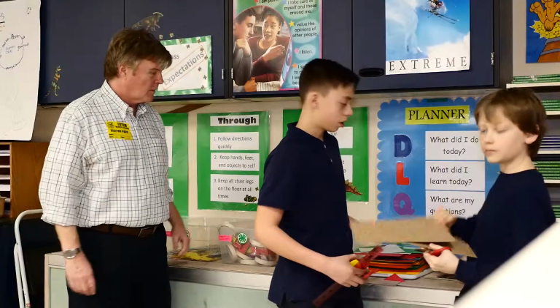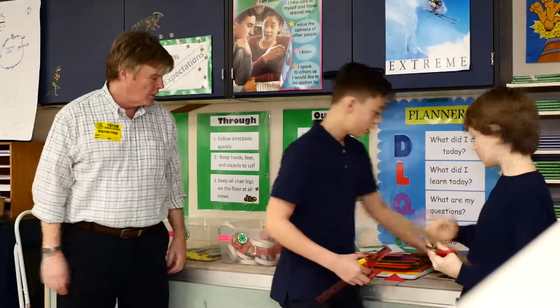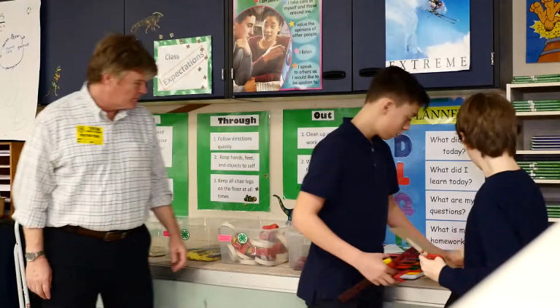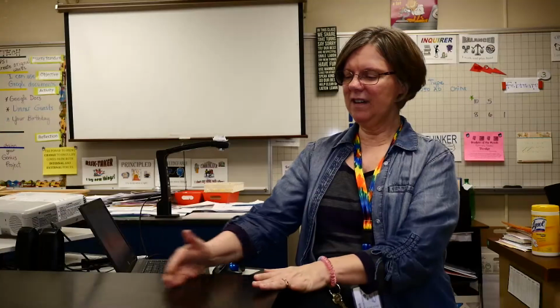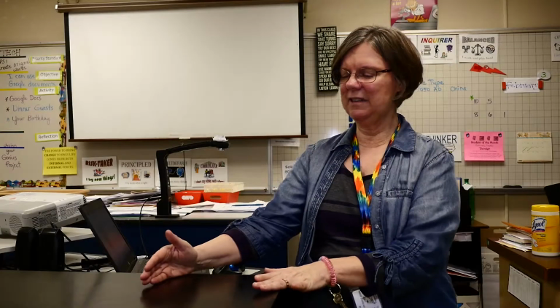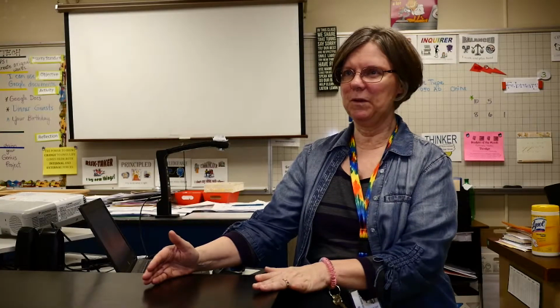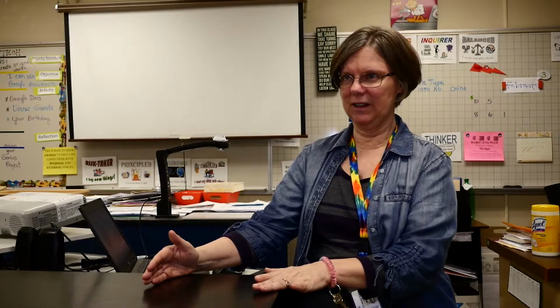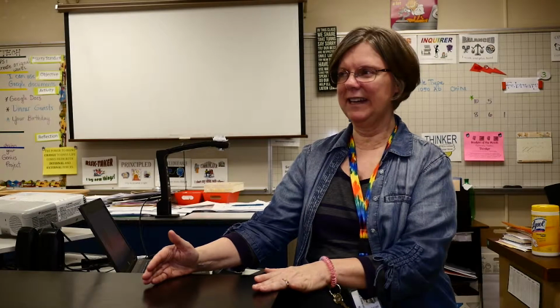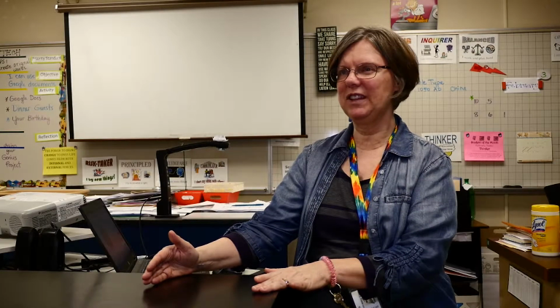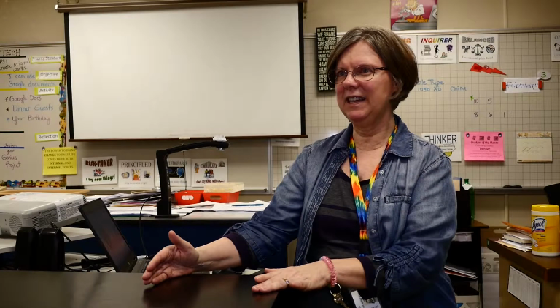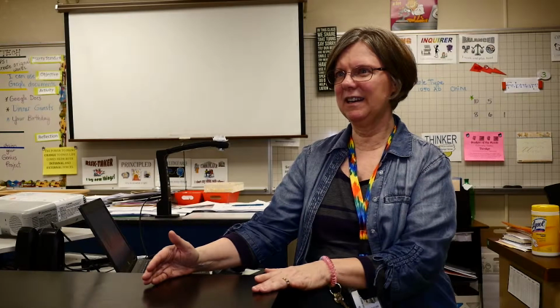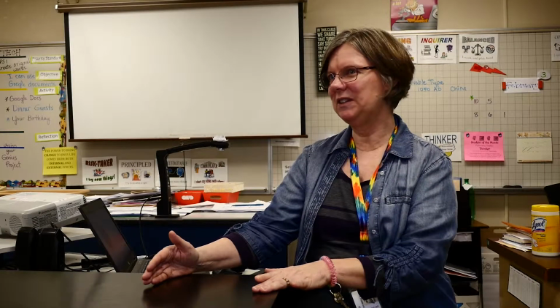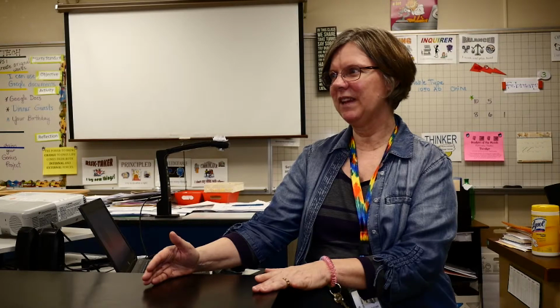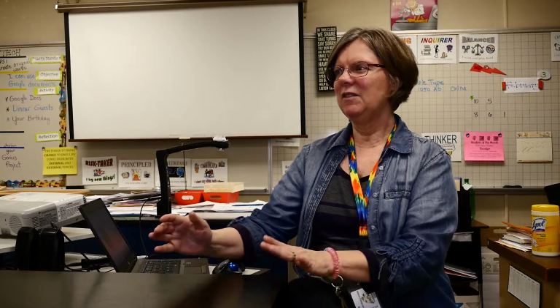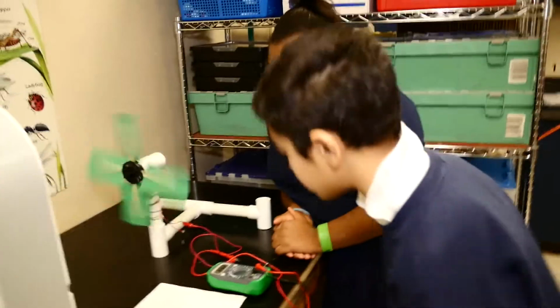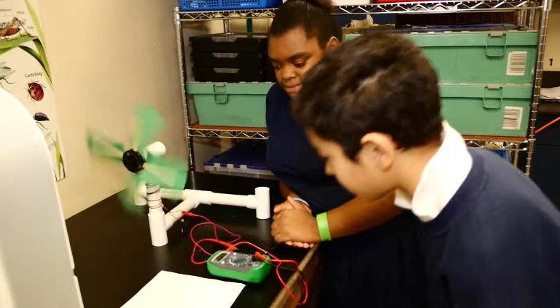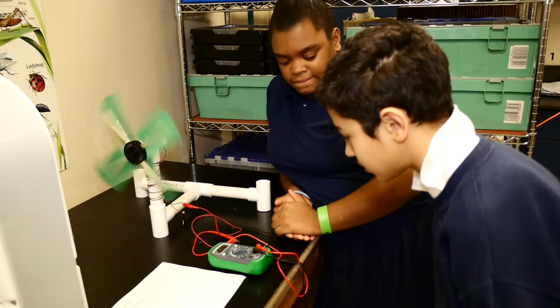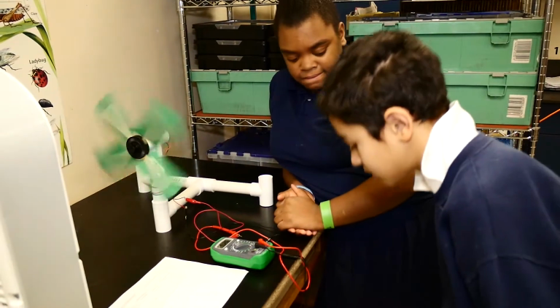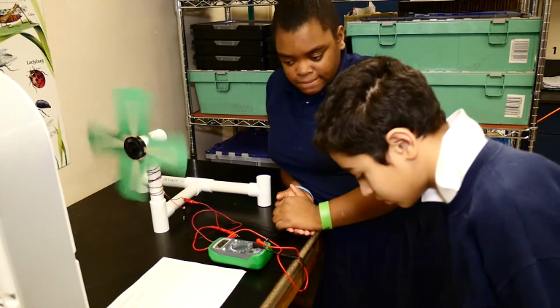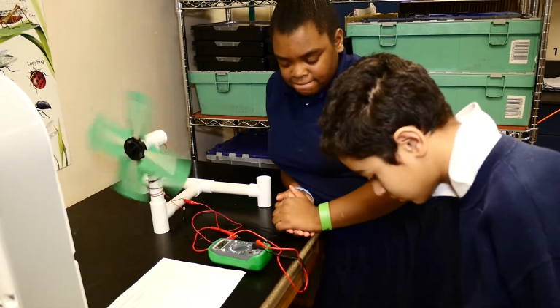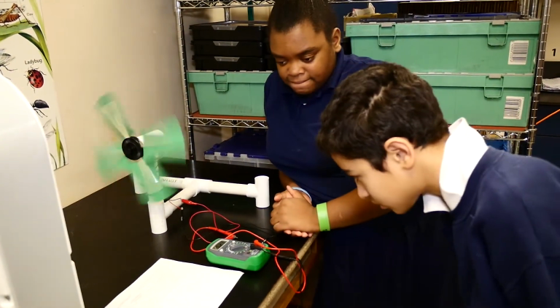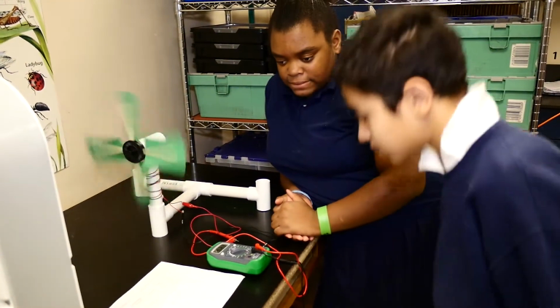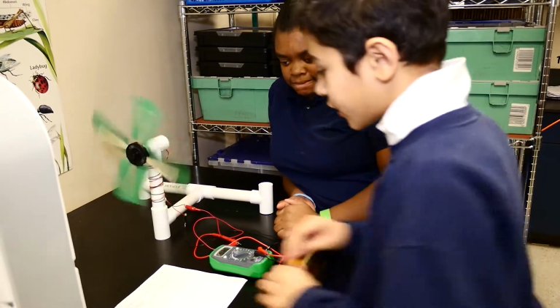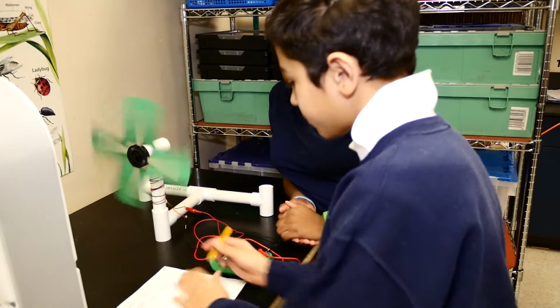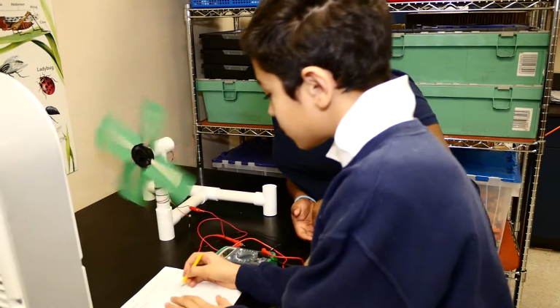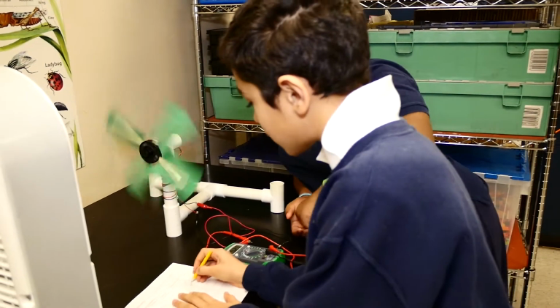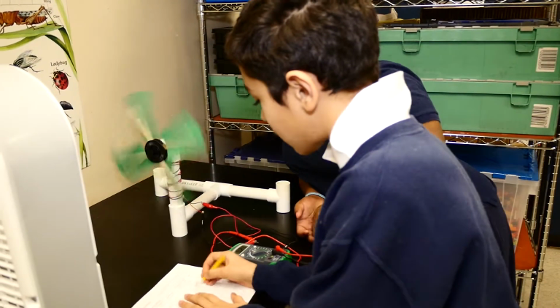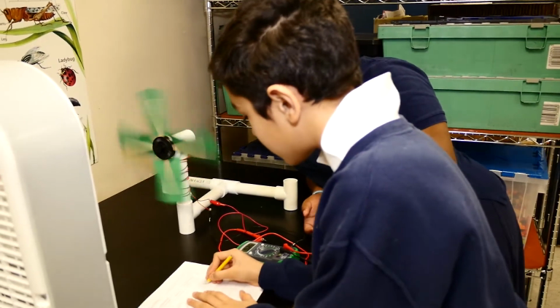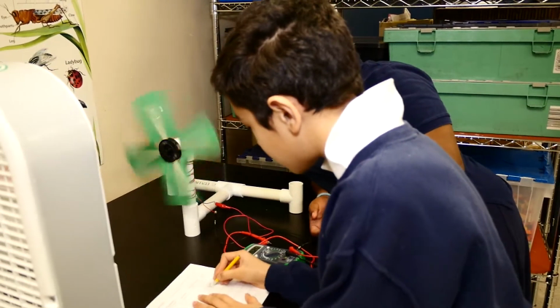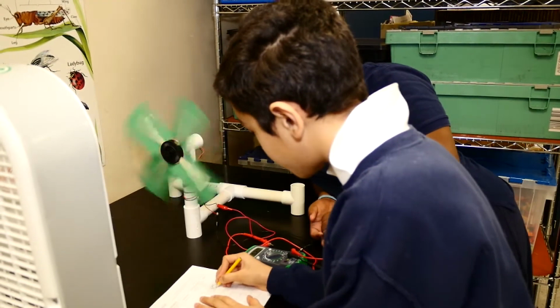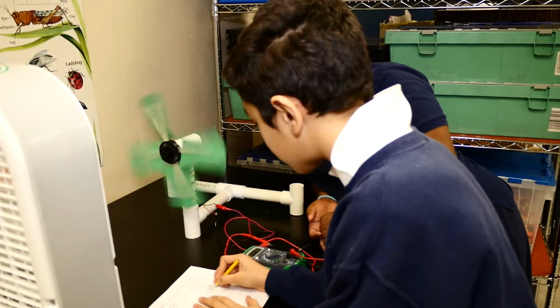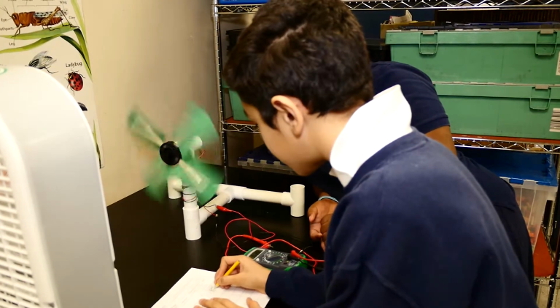The kids kept a log of their attempts at making a windmill. They got to test the windmills with big fans, and we had a regulator so they could measure how much voltage was being produced by their fan.